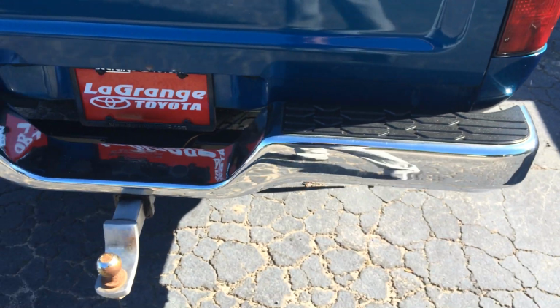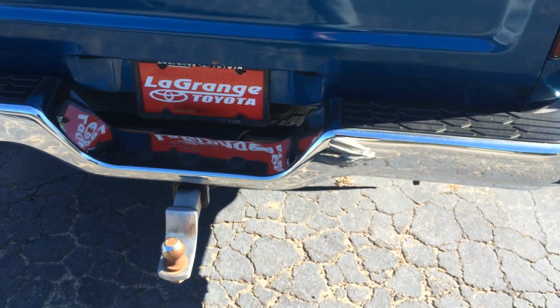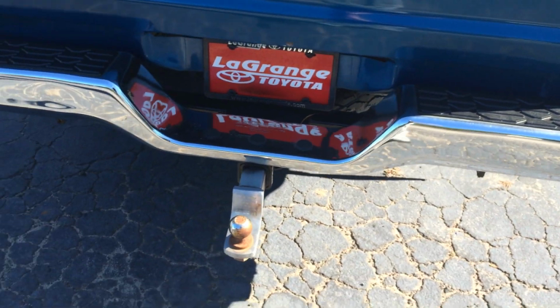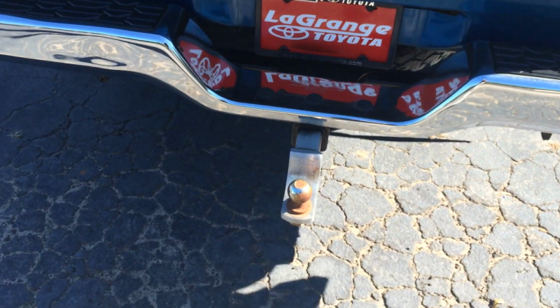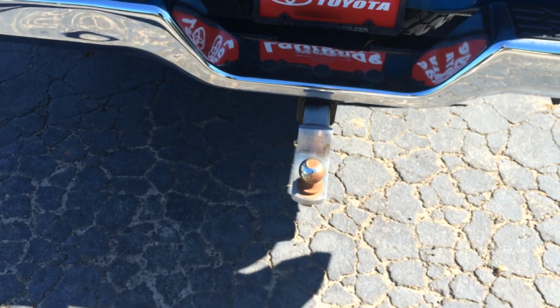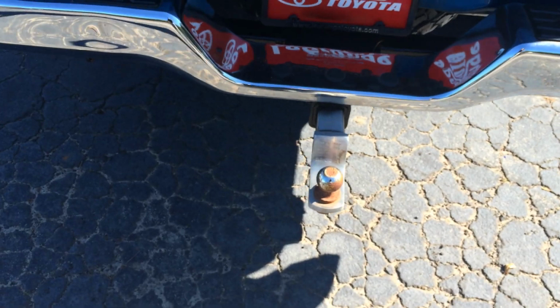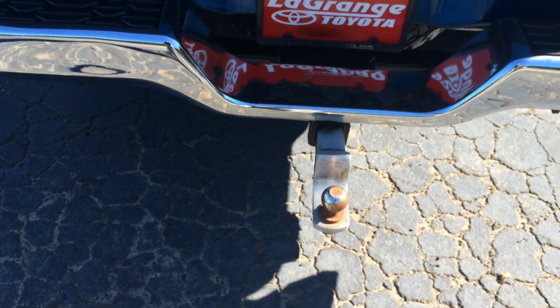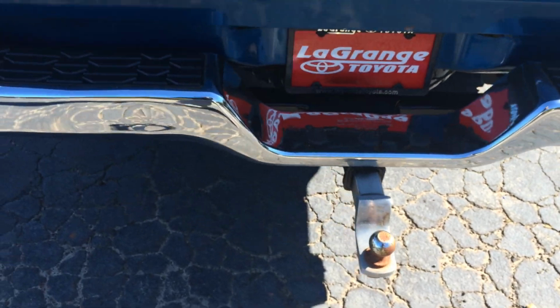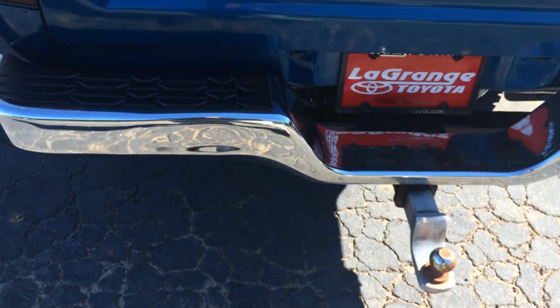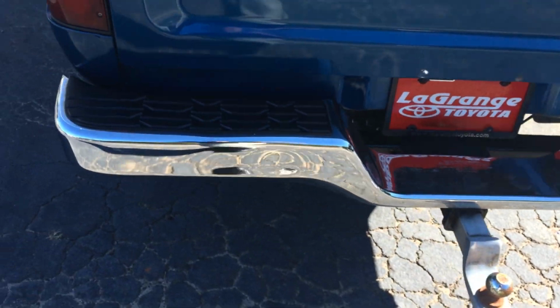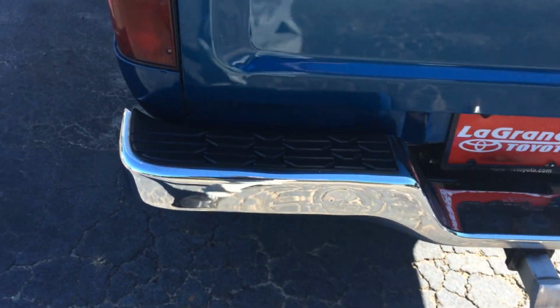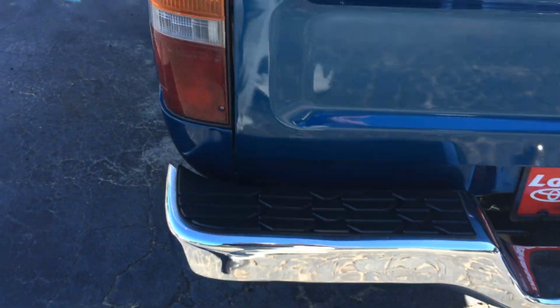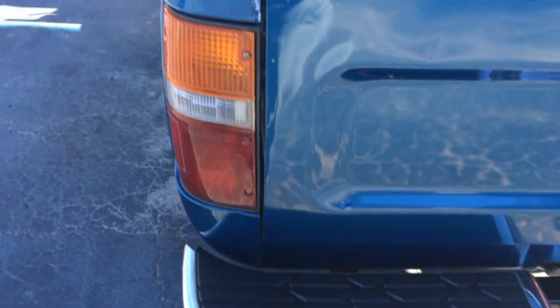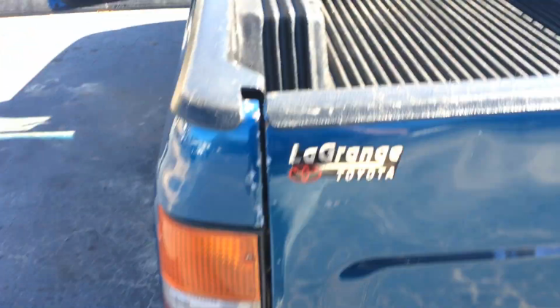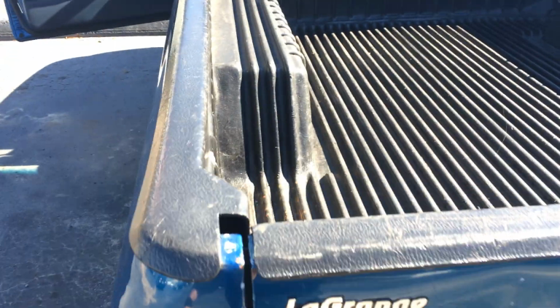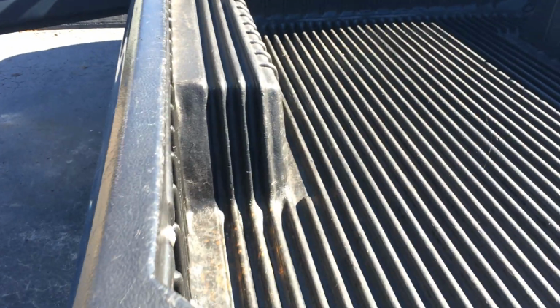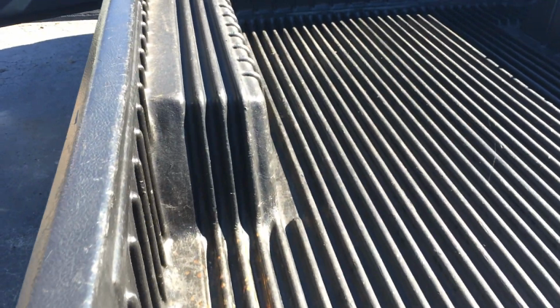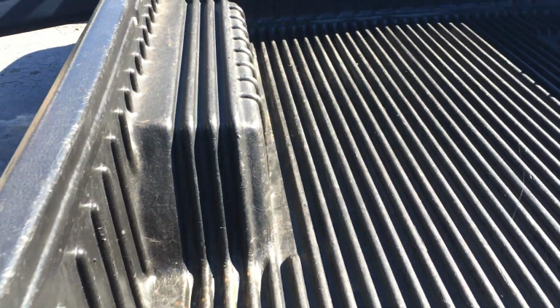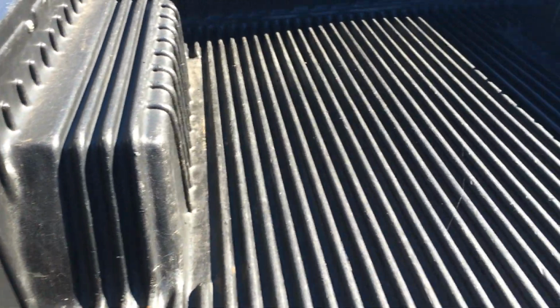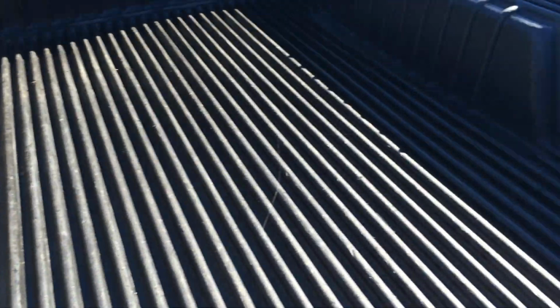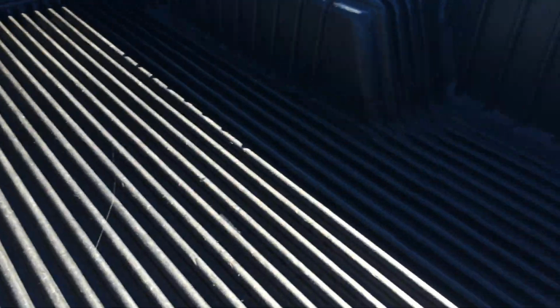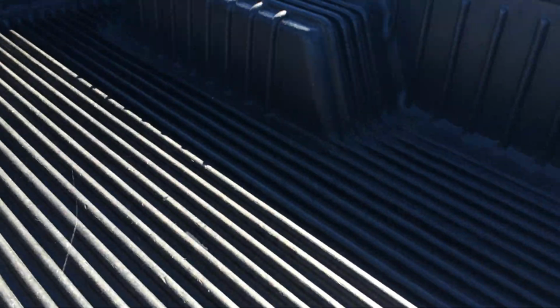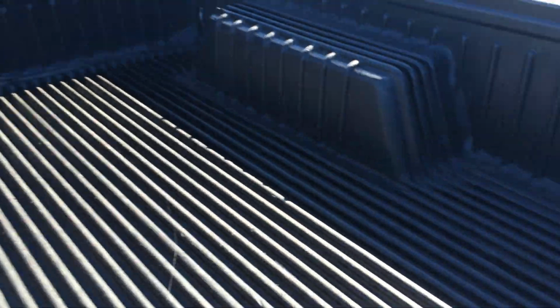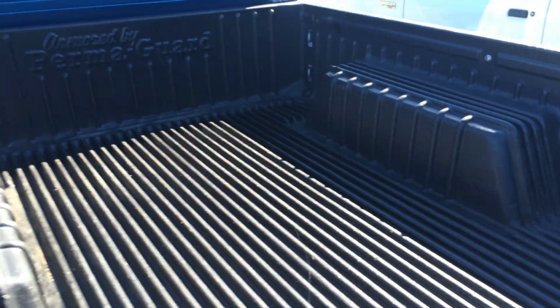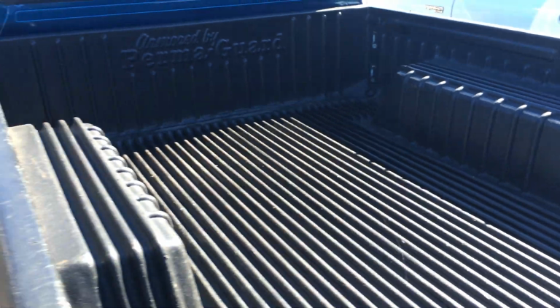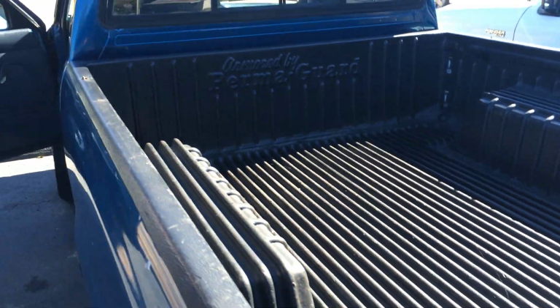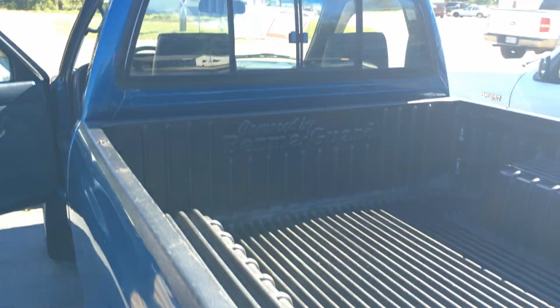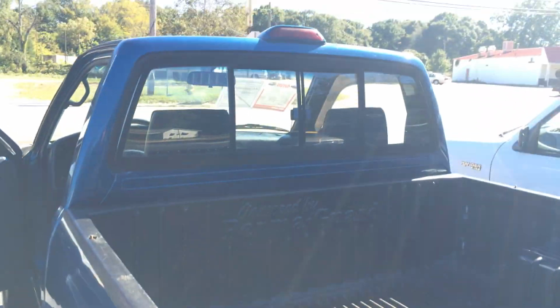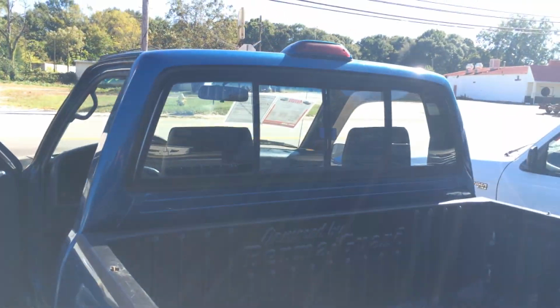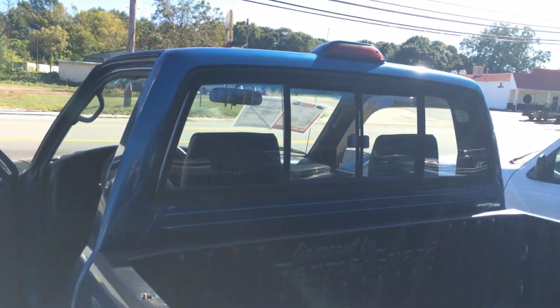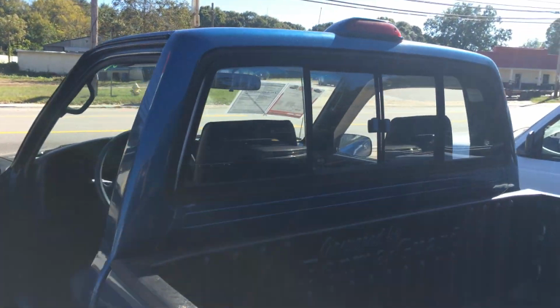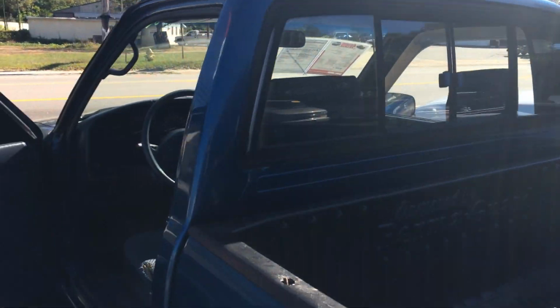Chrome bumper. Tow hitch and everything. Got the bed liner as well.